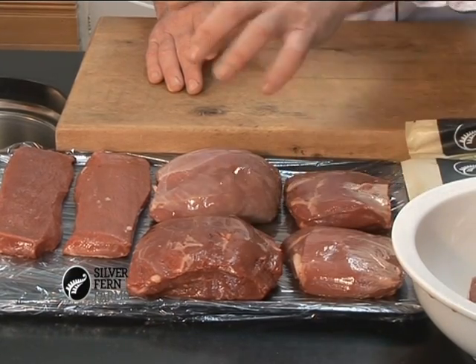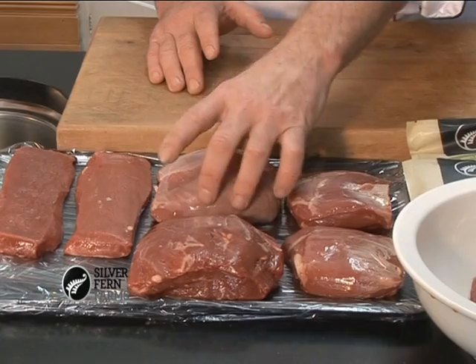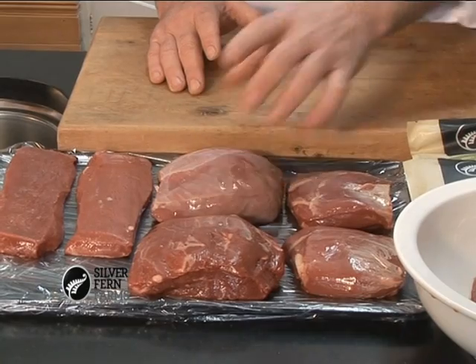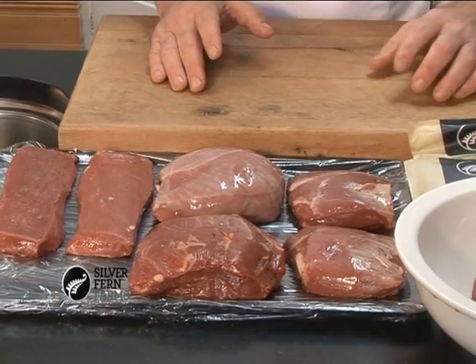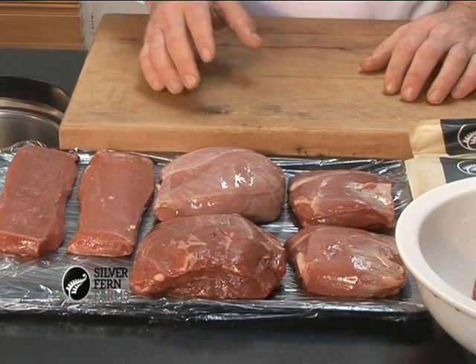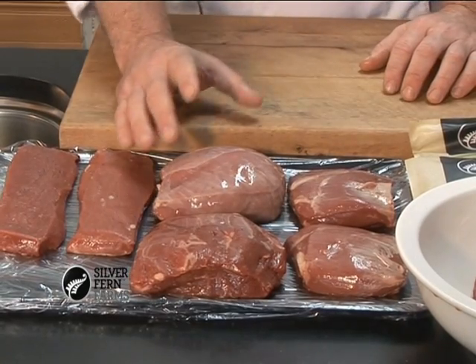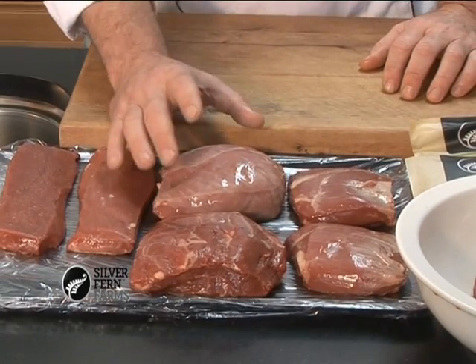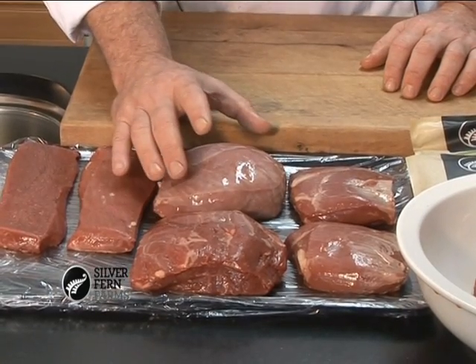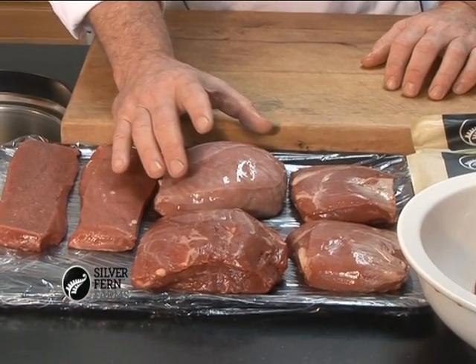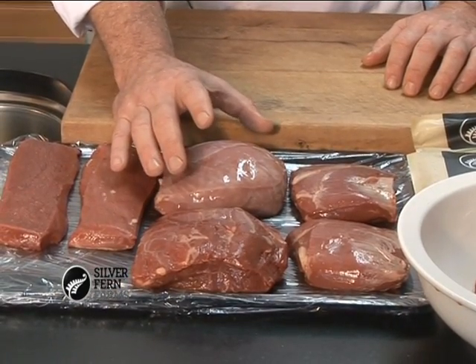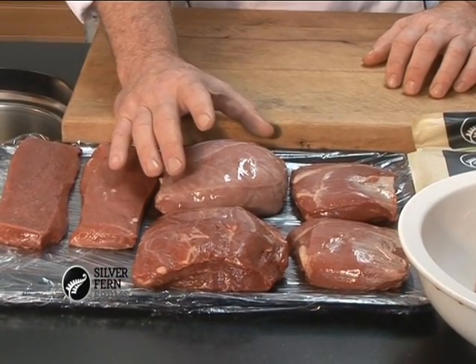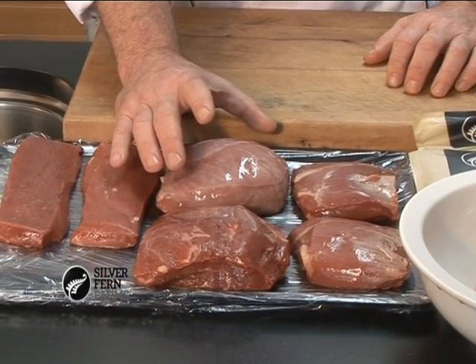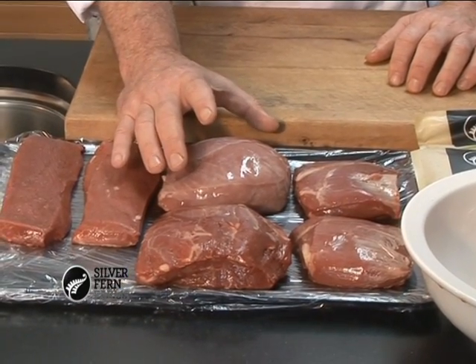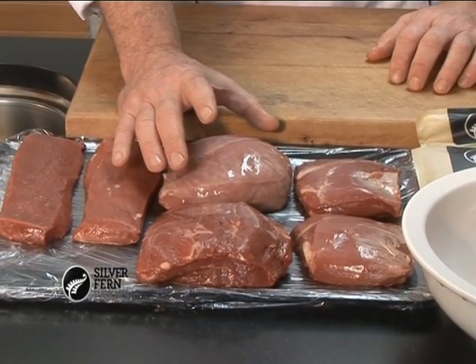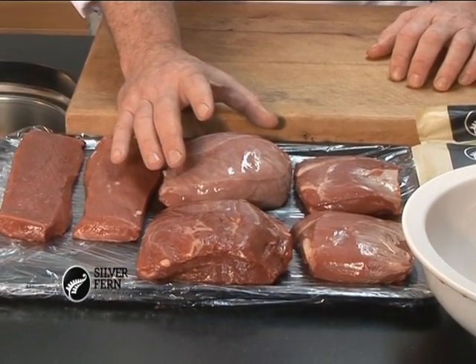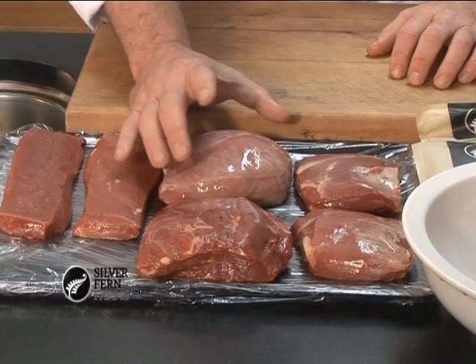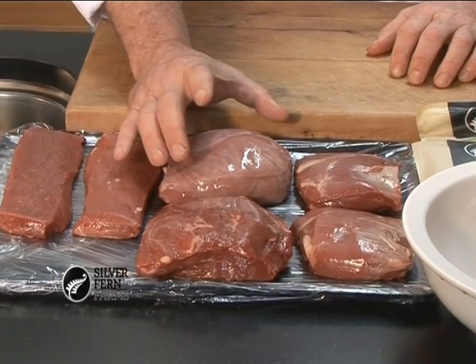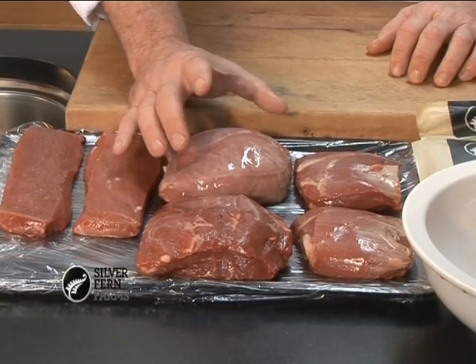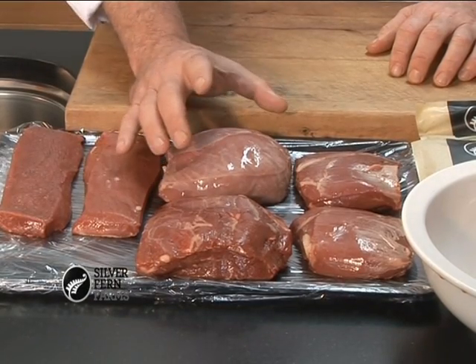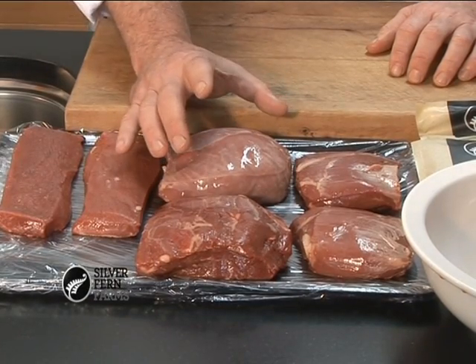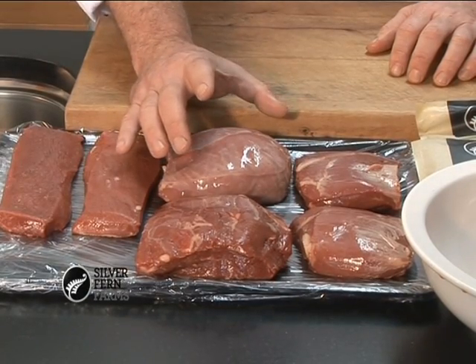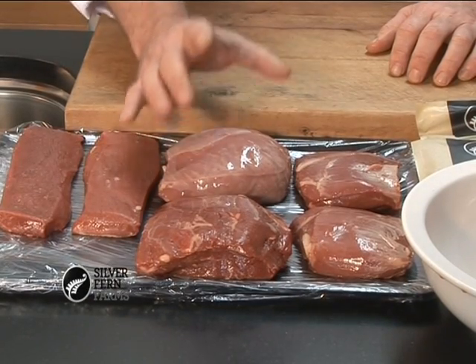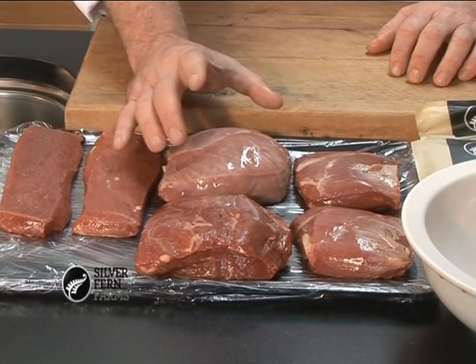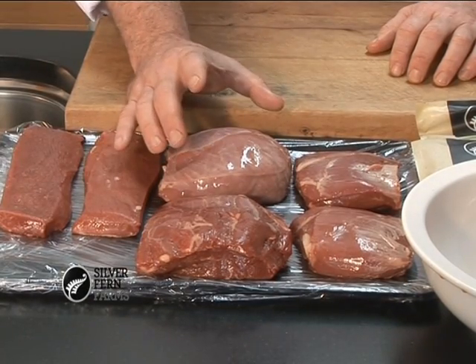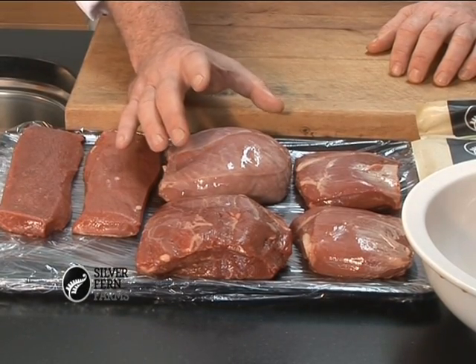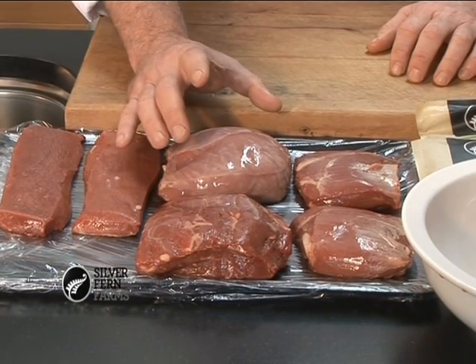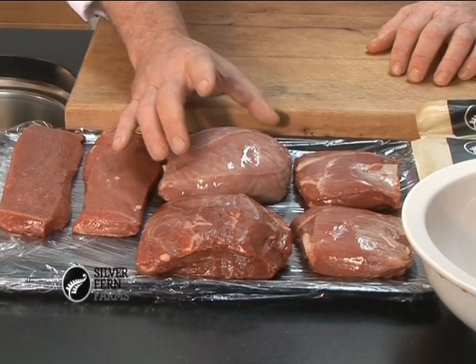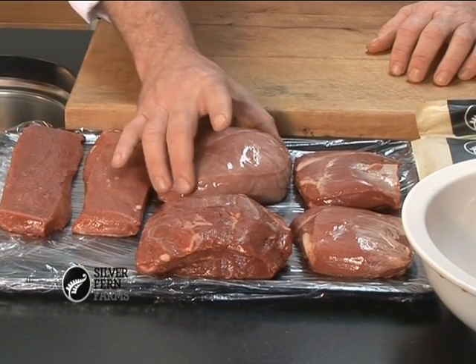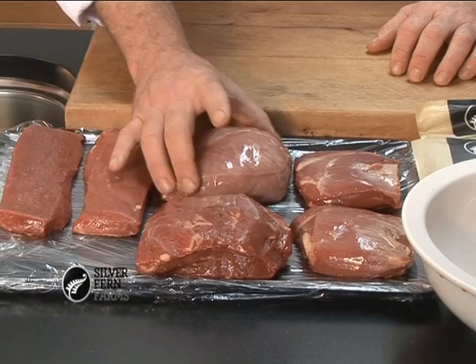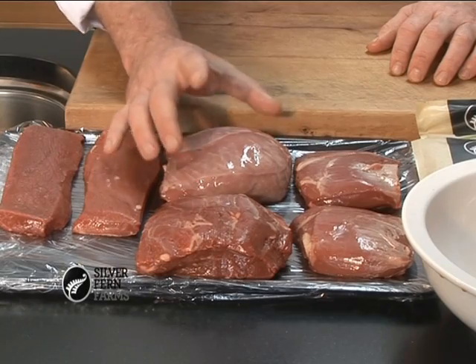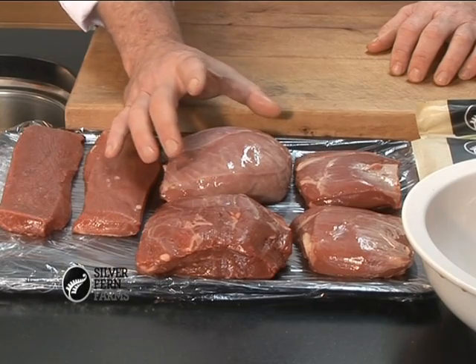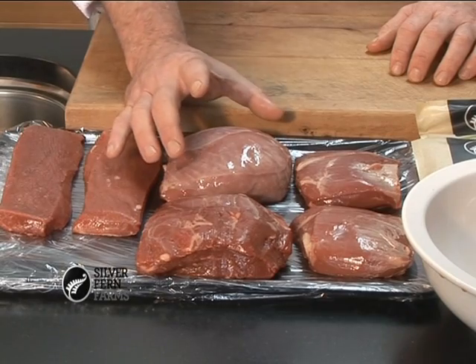Then we have our lamb leg roast. This is taken from the knuckle on the leg. Again, very, very lean — 96% fat free. Ideal for a professional couple or the small family.